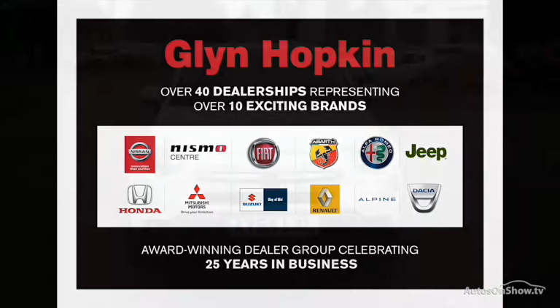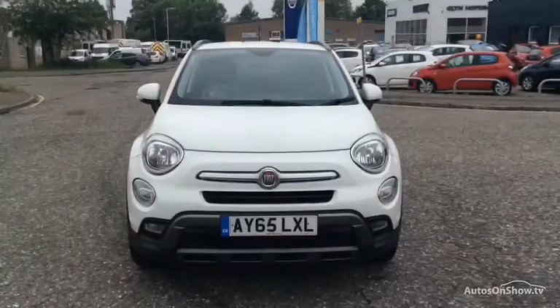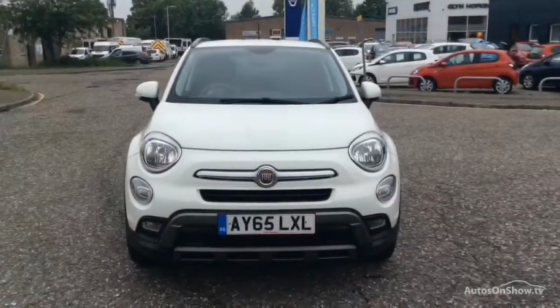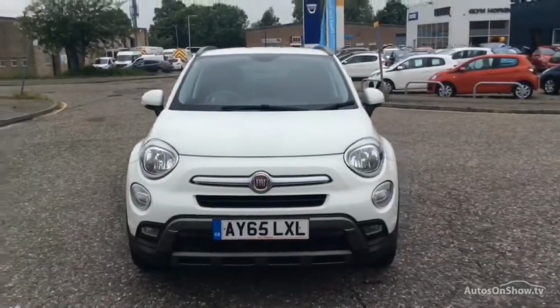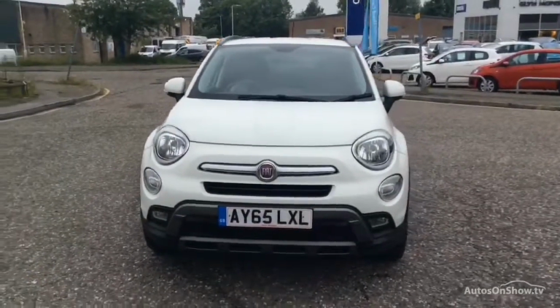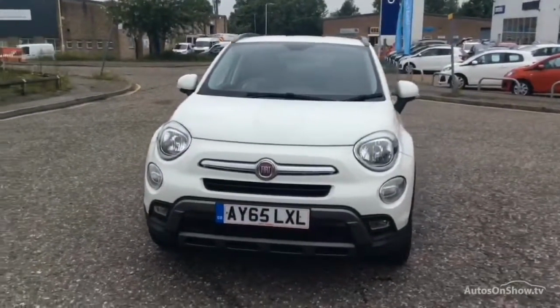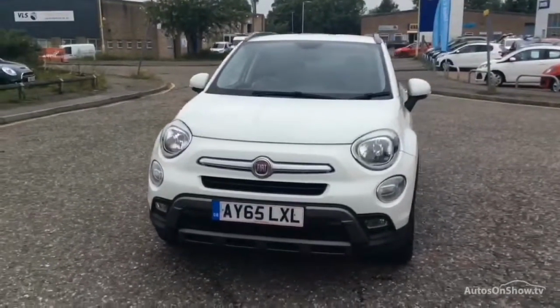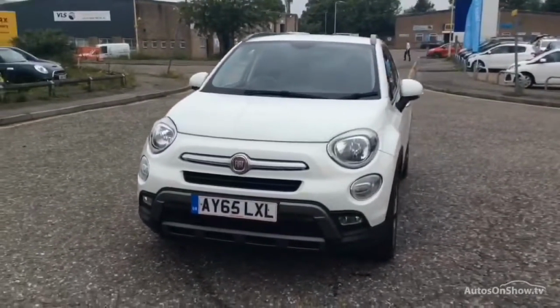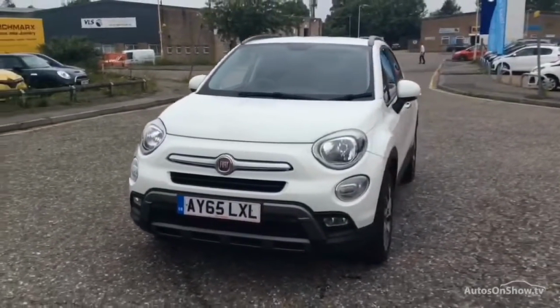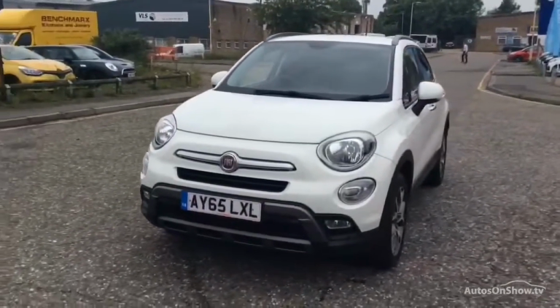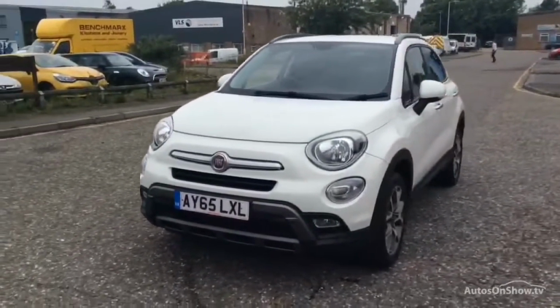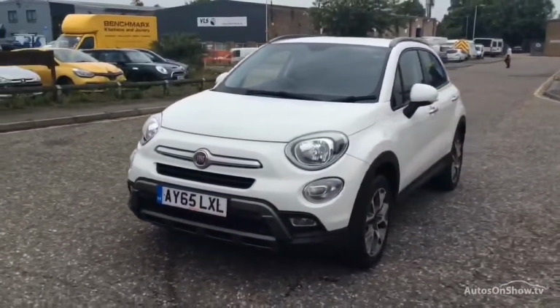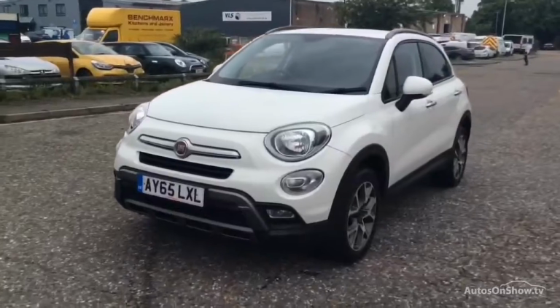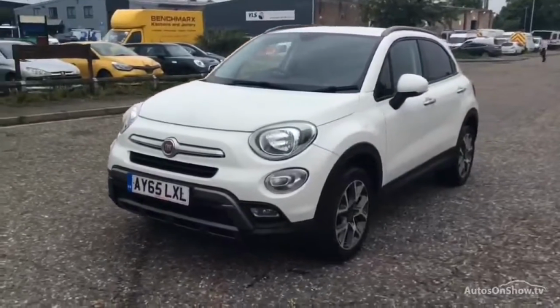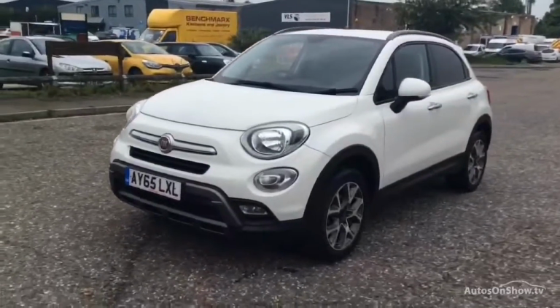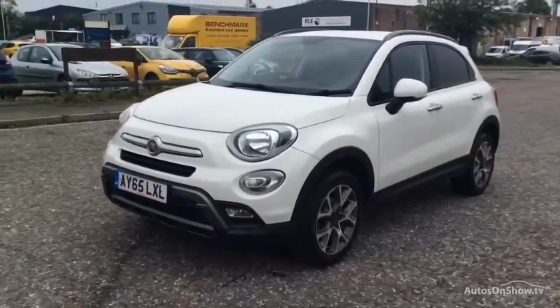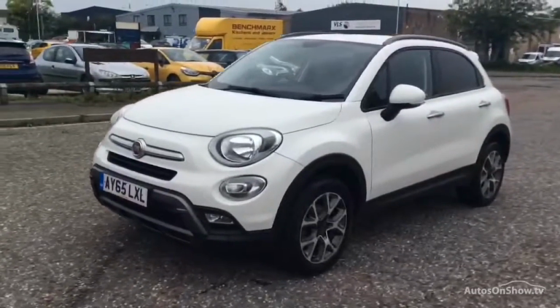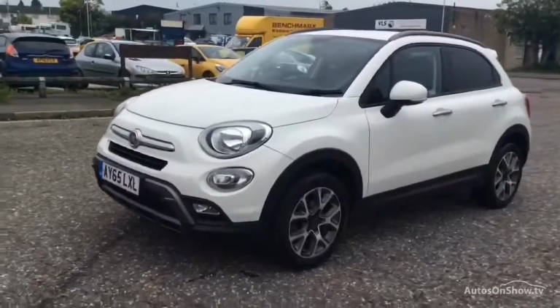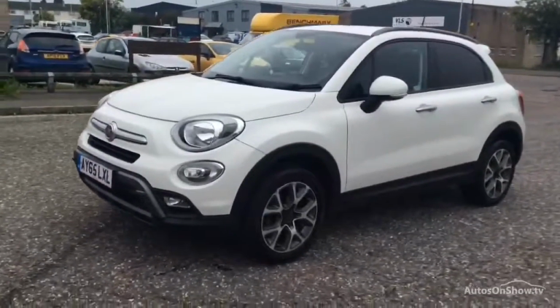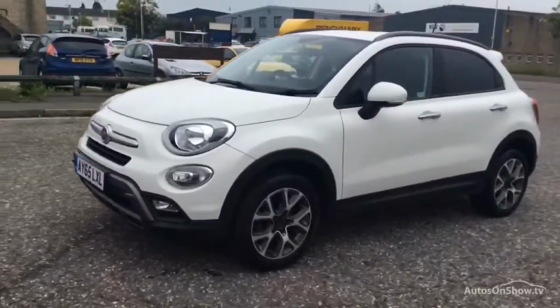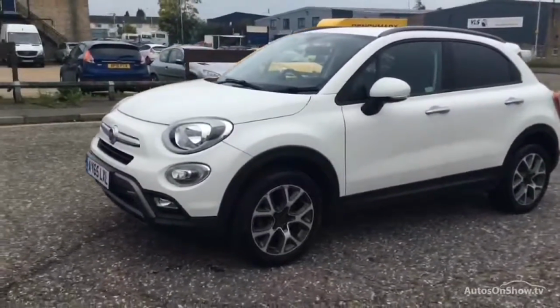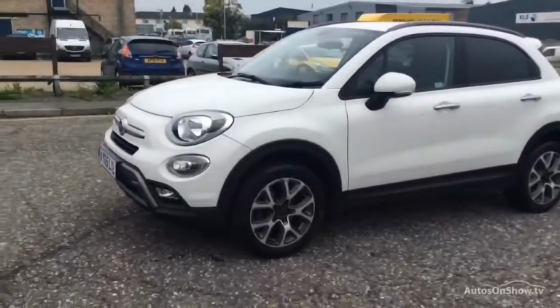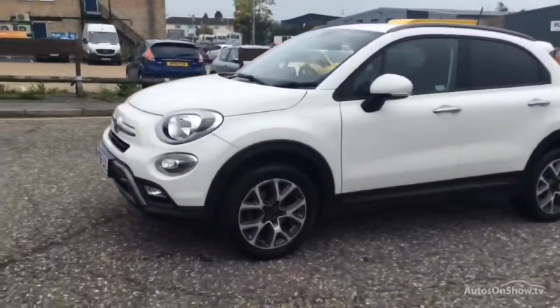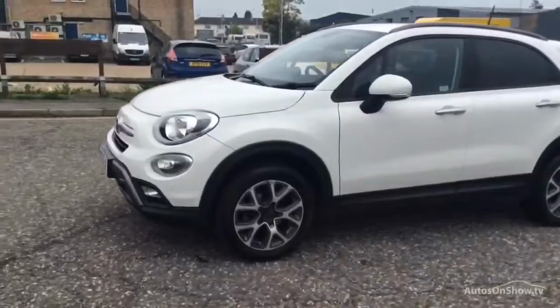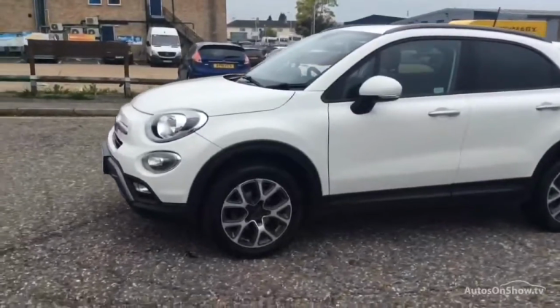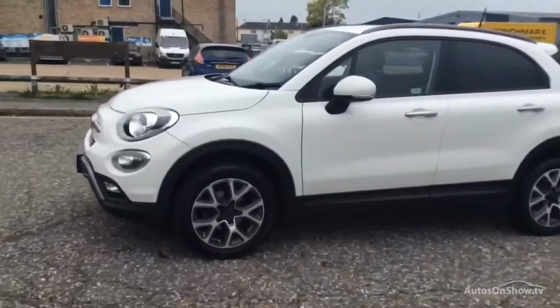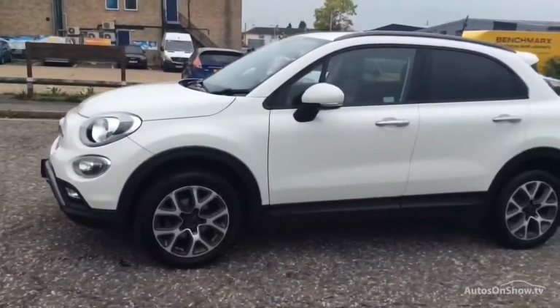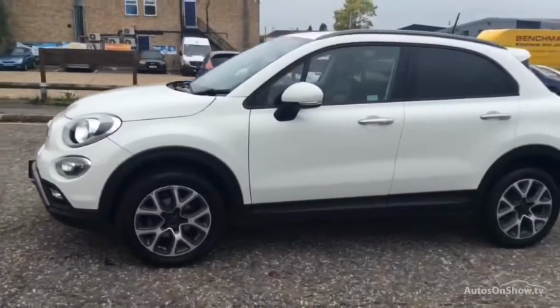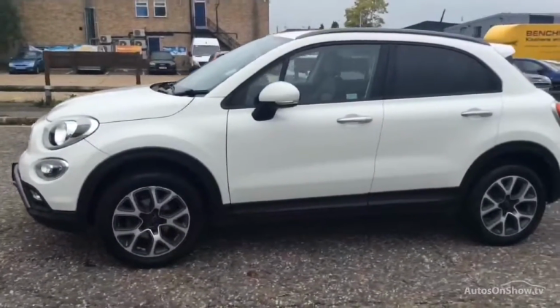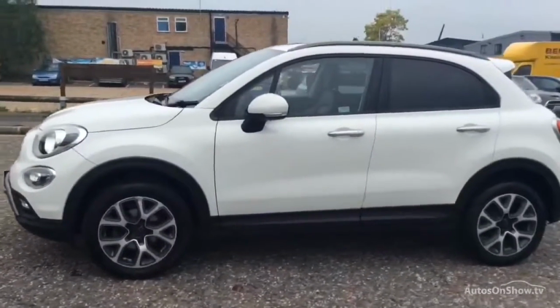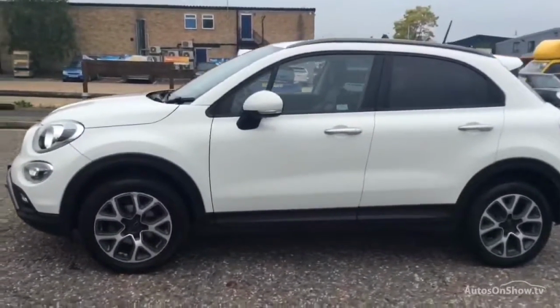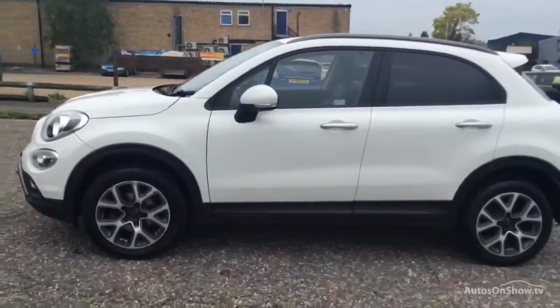Hello, and welcome to Glyn Hopkin Fiat, one of the UK's largest Fiat dealer groups with nine dealerships. This video is designed to give you a better idea of what the vehicle actually looks like, both inside and out, and to reassure you of its immaculate condition.